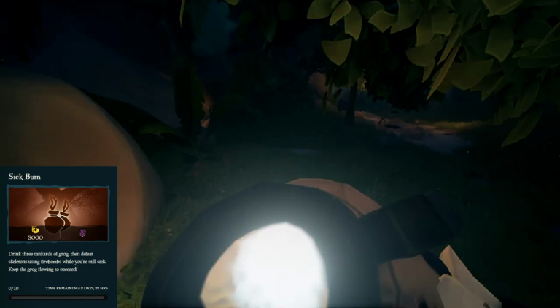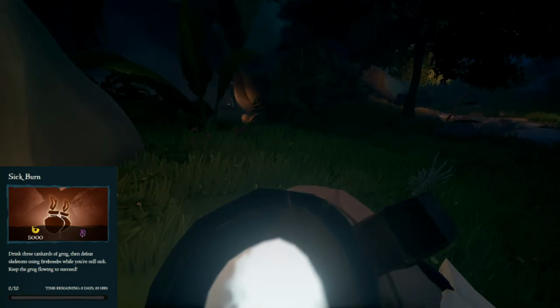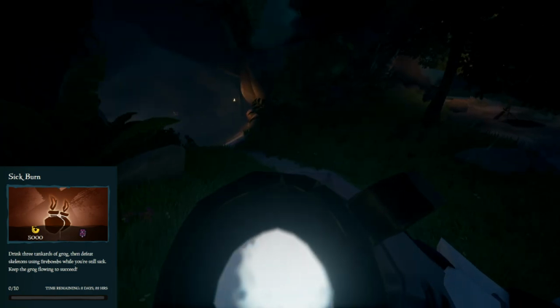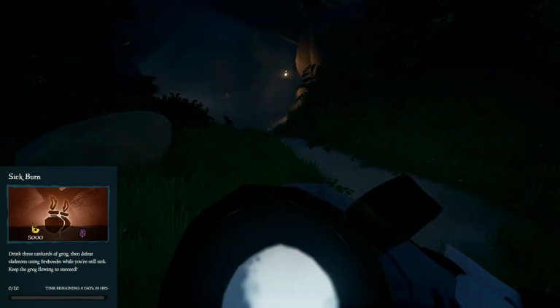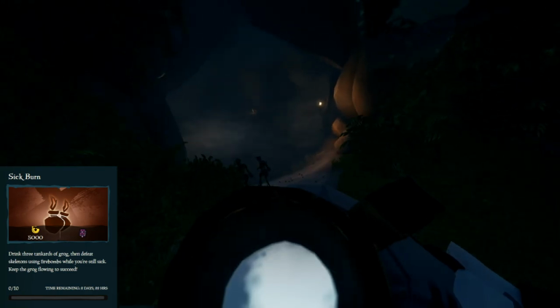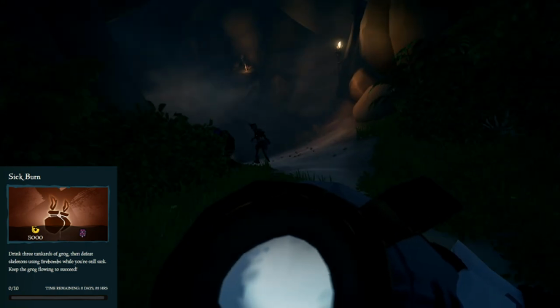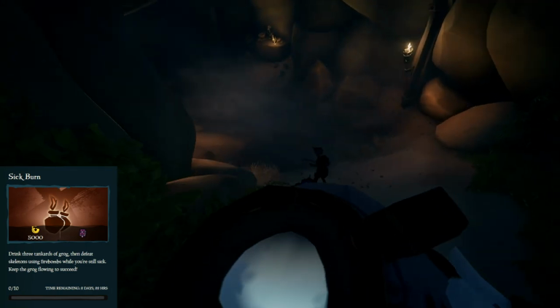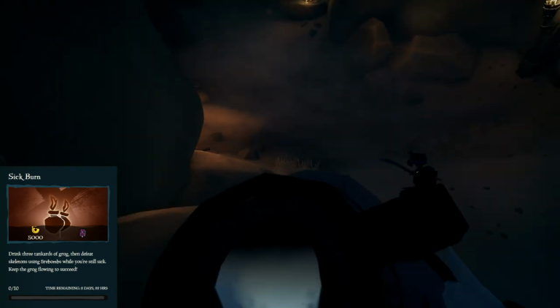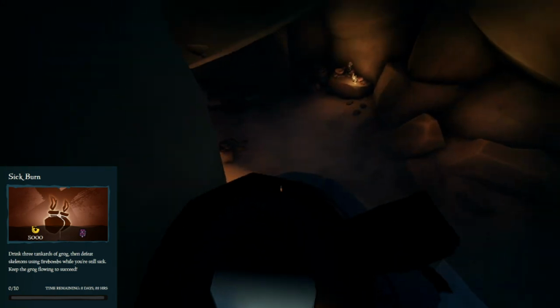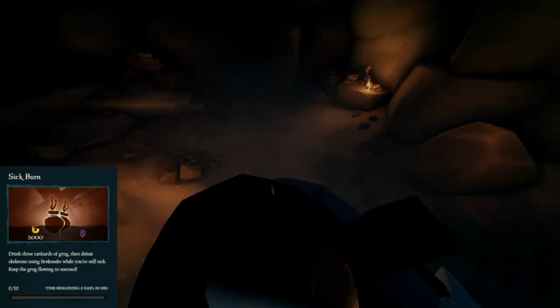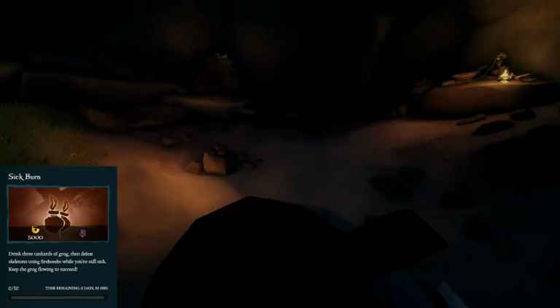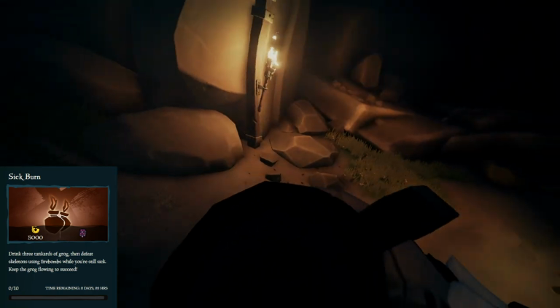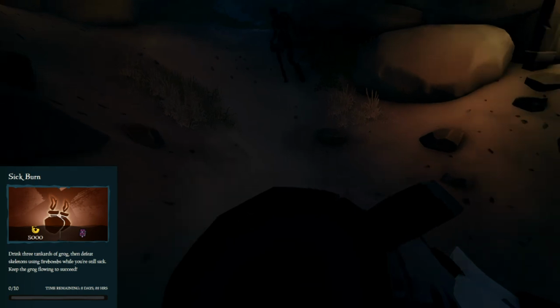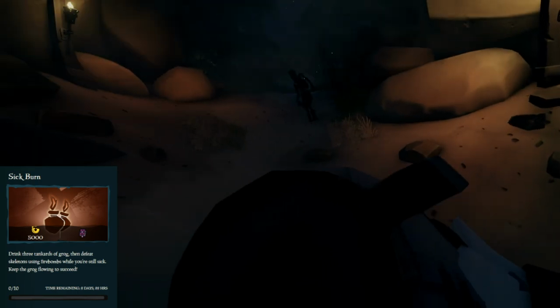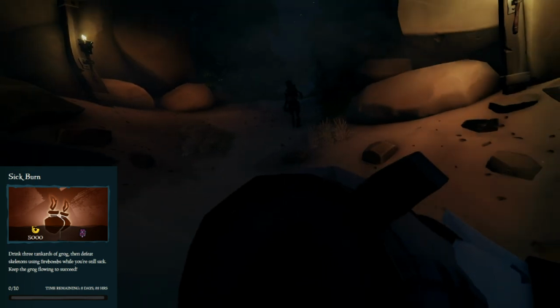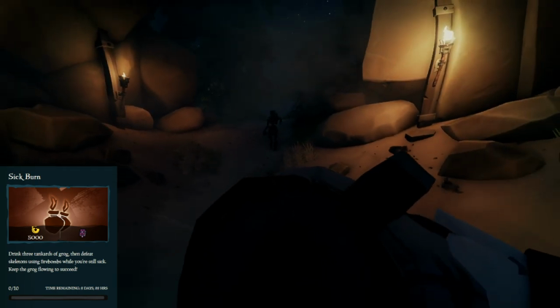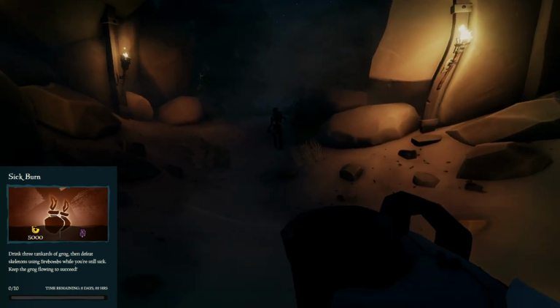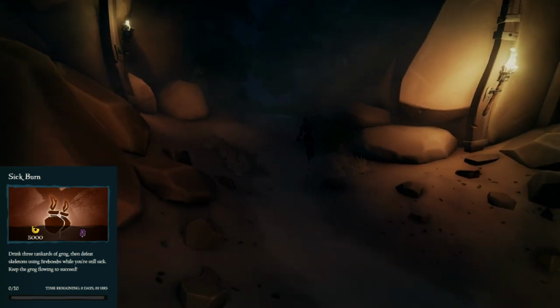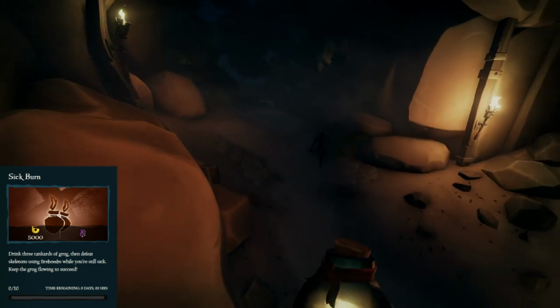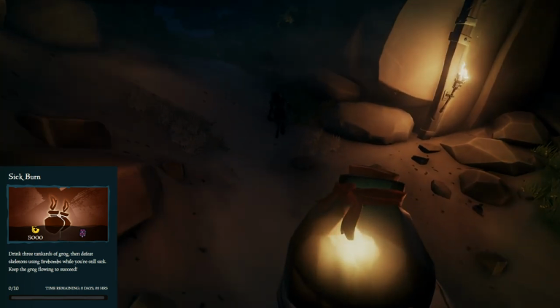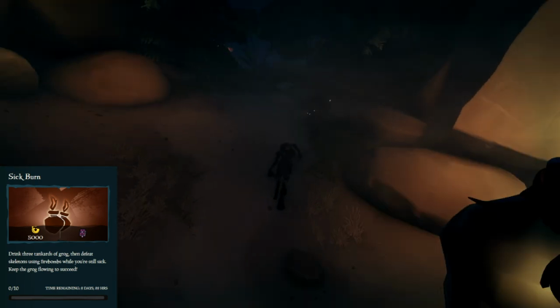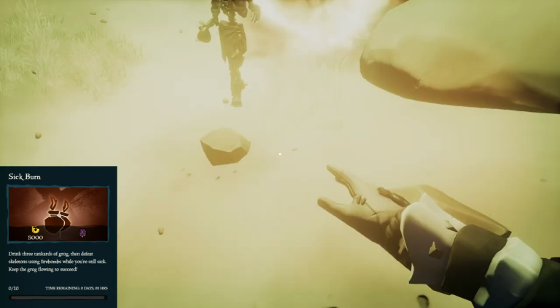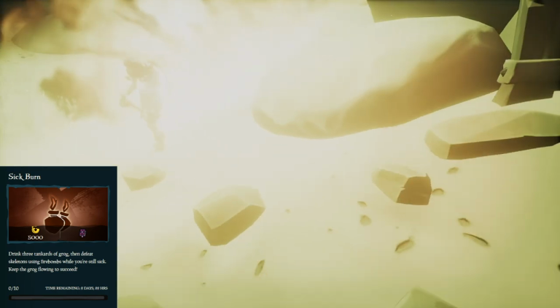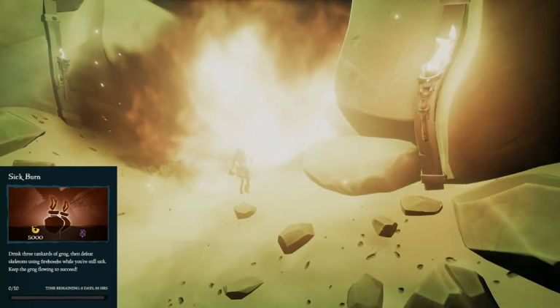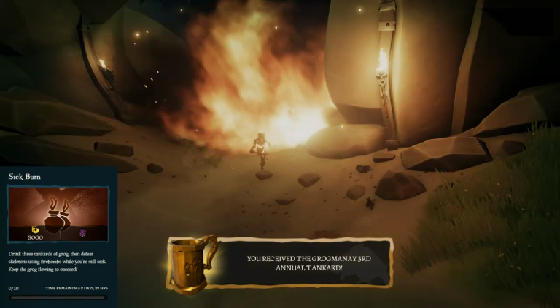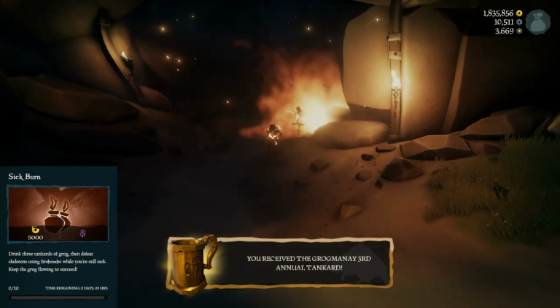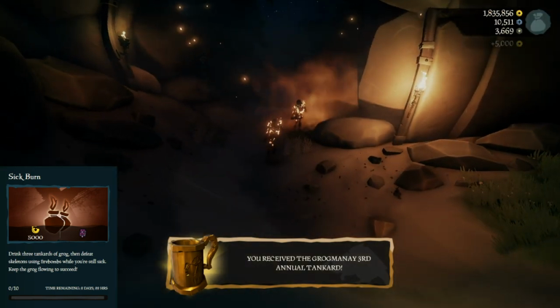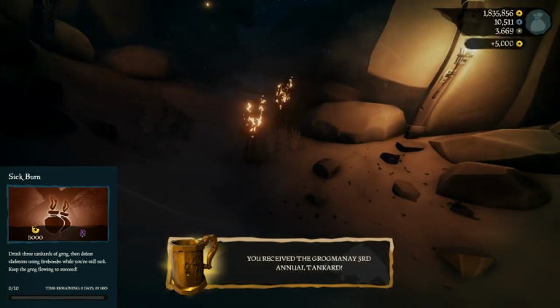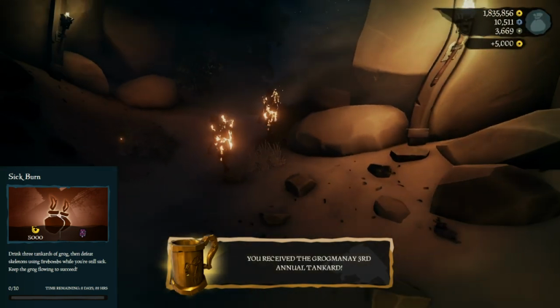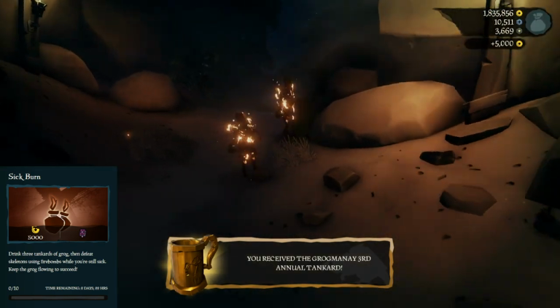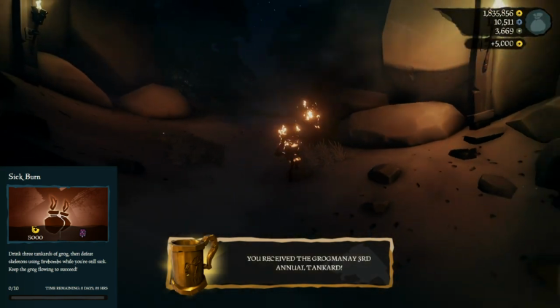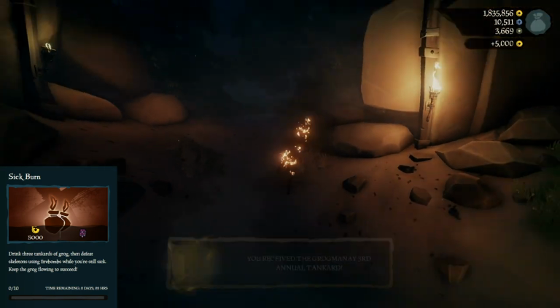For Sick Burn, drink three glasses of Grog and then defeat skeletons using firebombs. This one's pretty easy — just grab an order of souls voyage, go to the island, drink three glasses, chuck a firebomb at a group of skeletons, and then you may have to repeat this a couple times depending on how big your waves are.